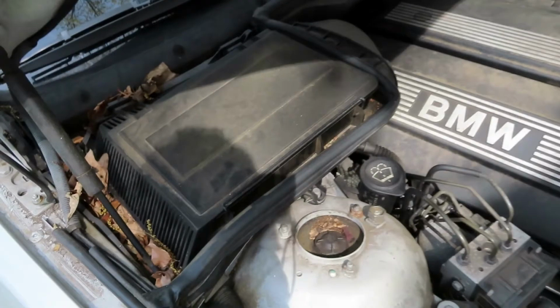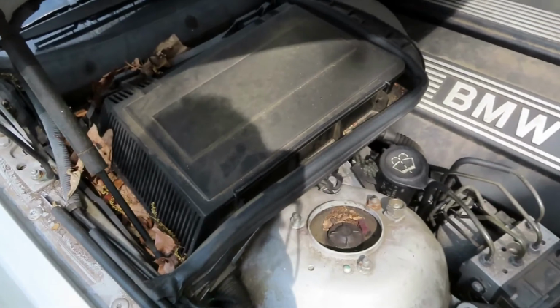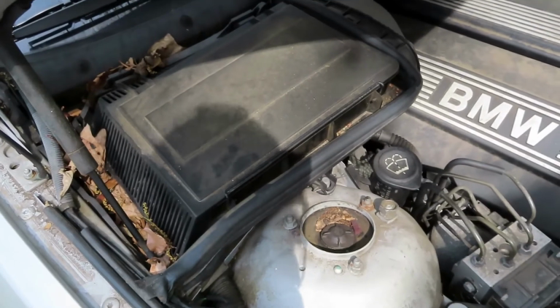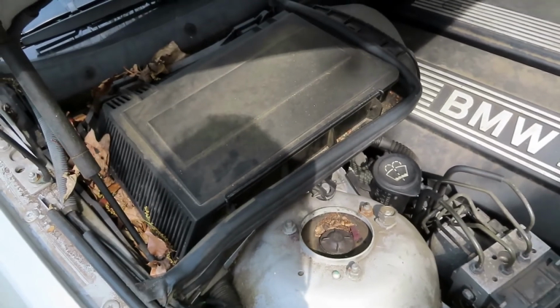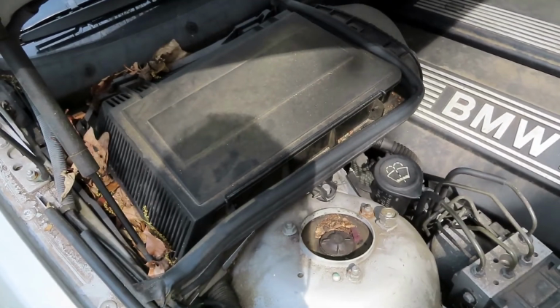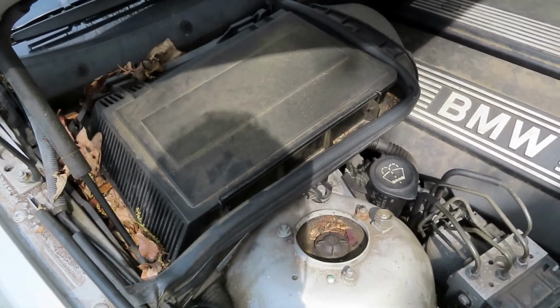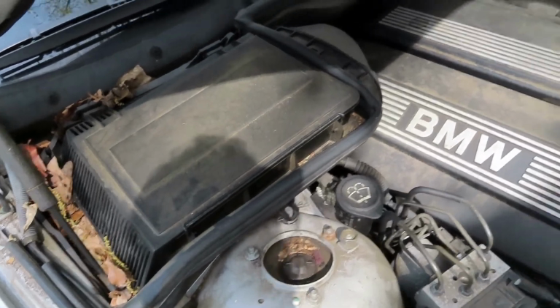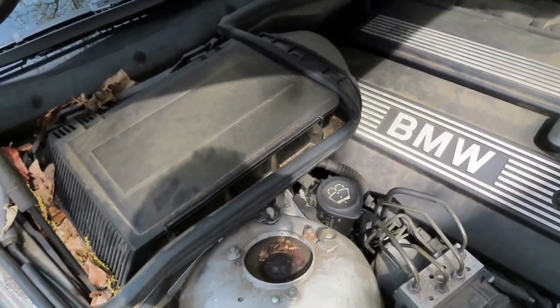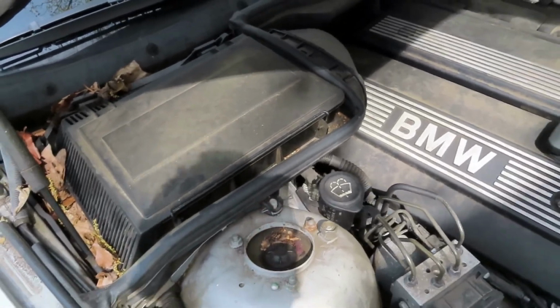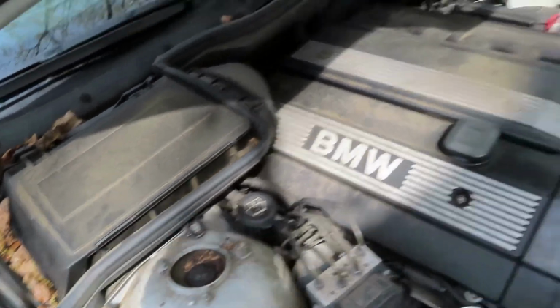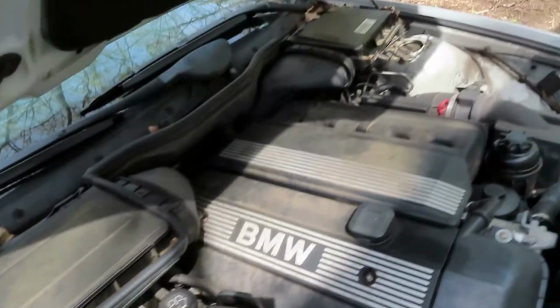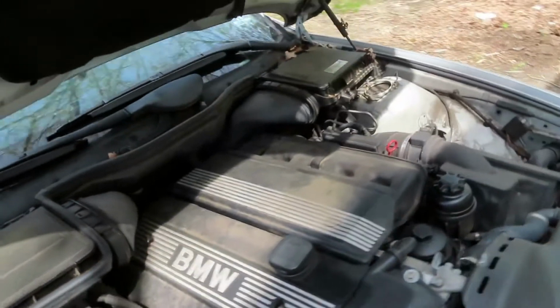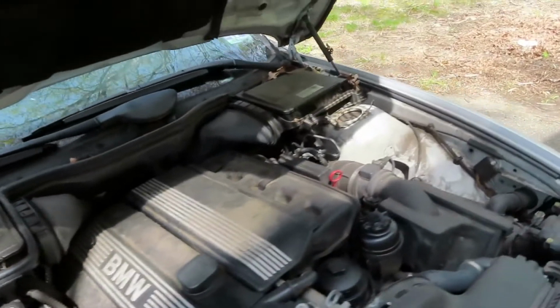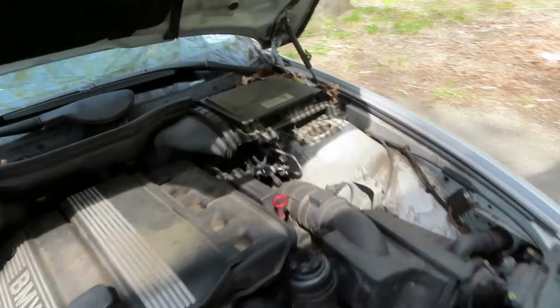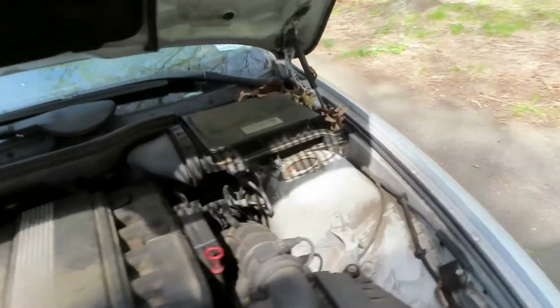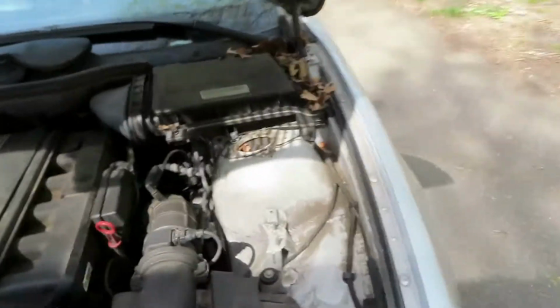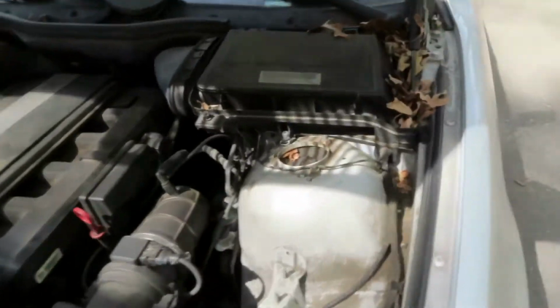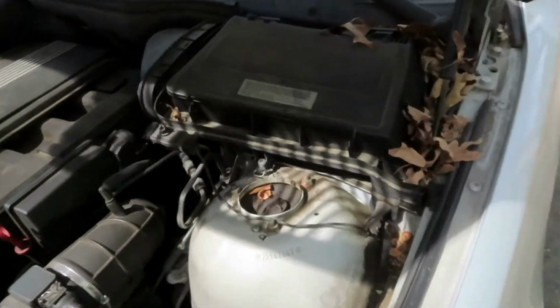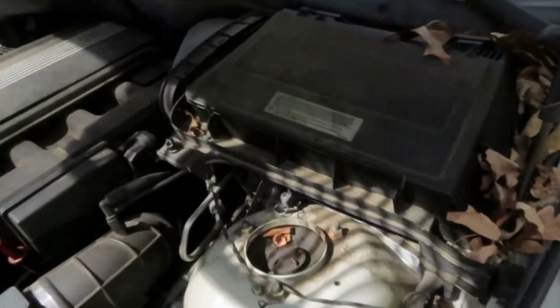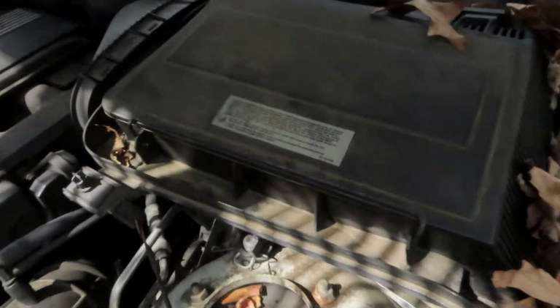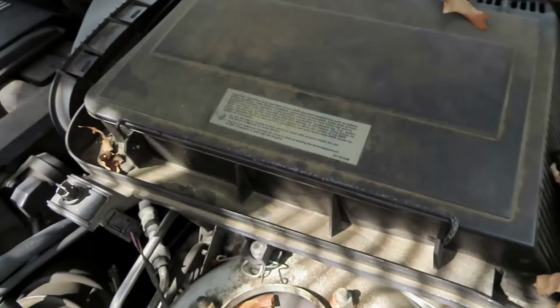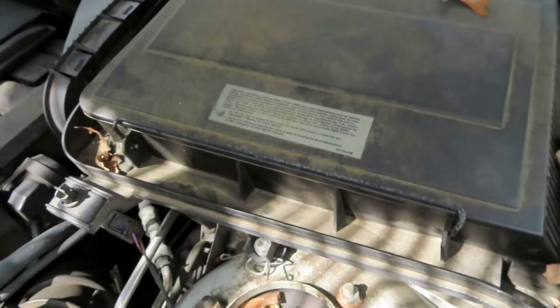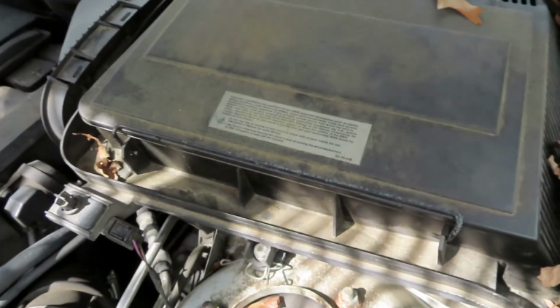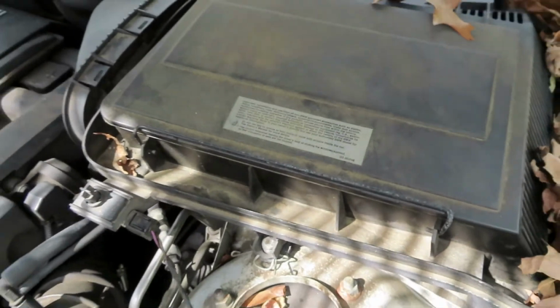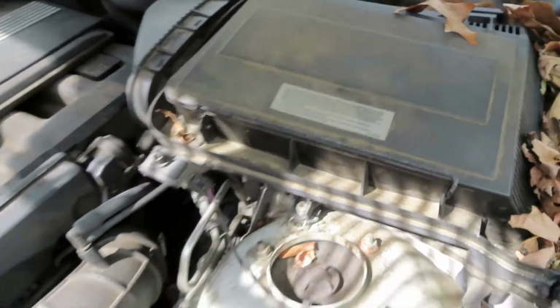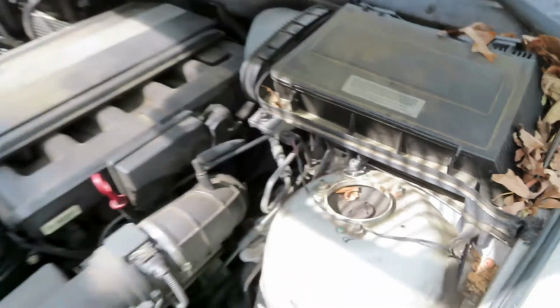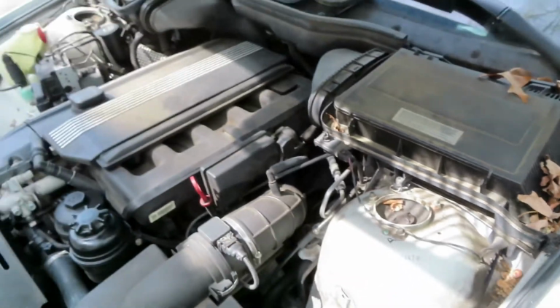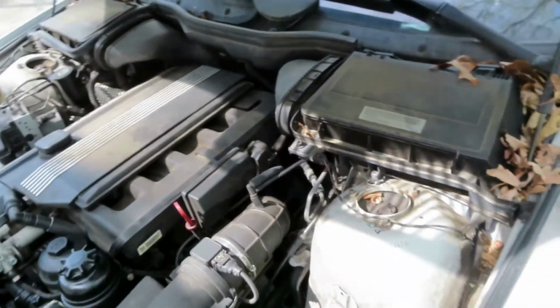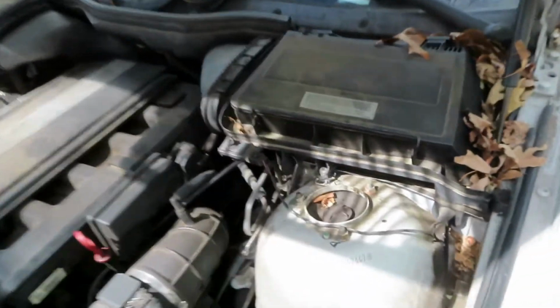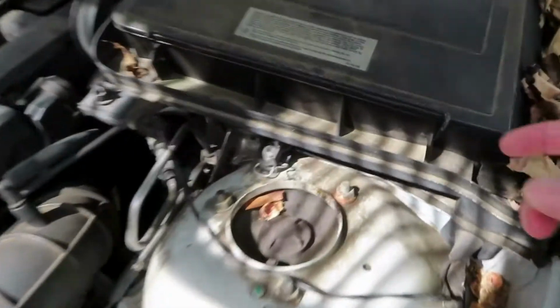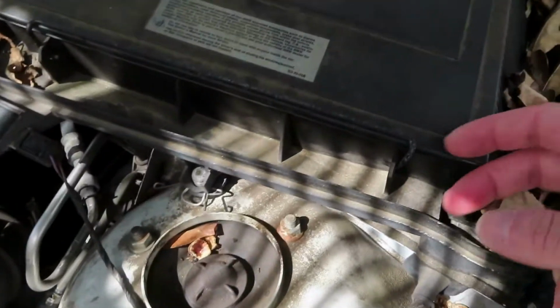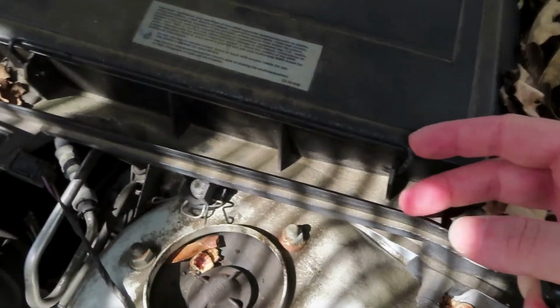I think this air cabin filter is much needed. If you notice, this is the place for the air cabin filter right here — this is on the passenger side. There's another one over here on the driver's side, same thing. So let's start with the driver's side.